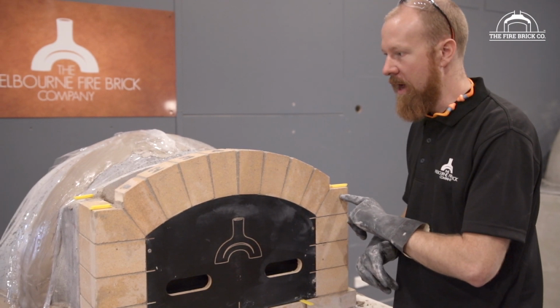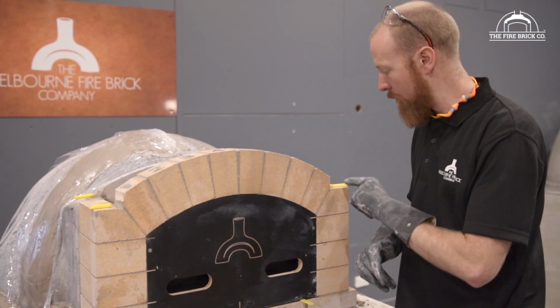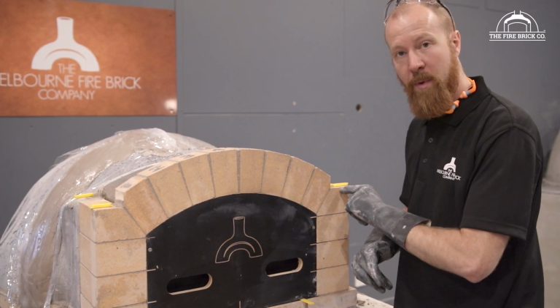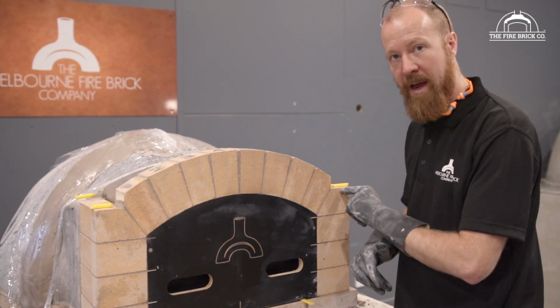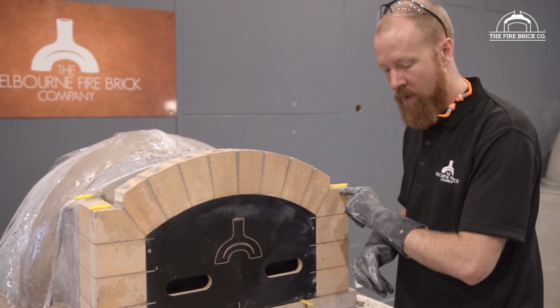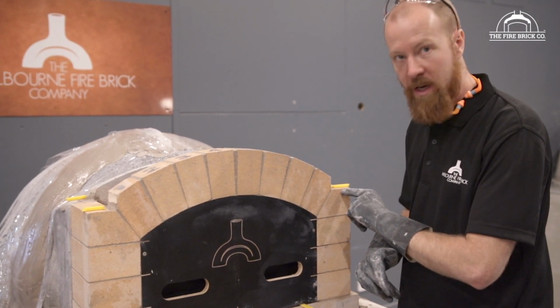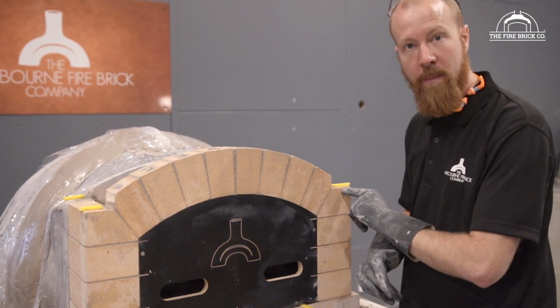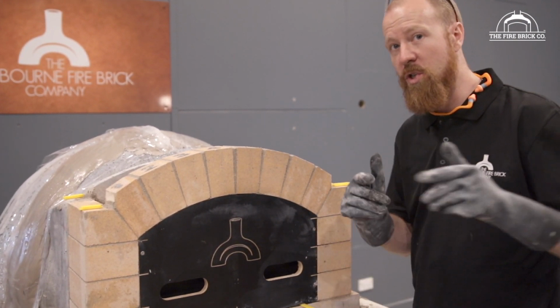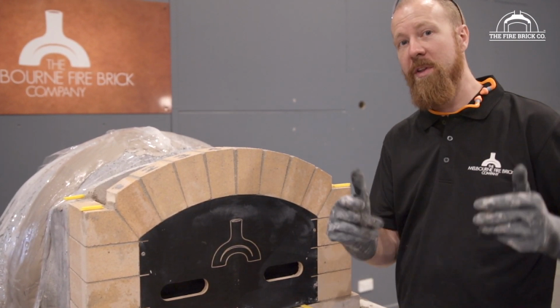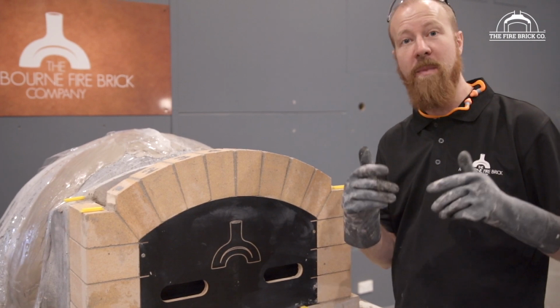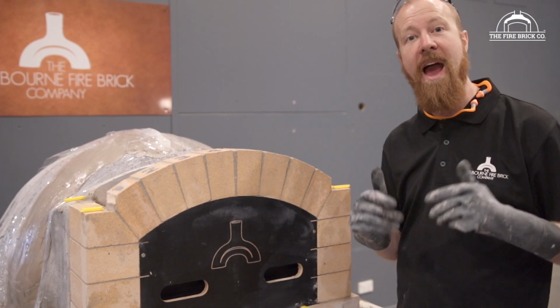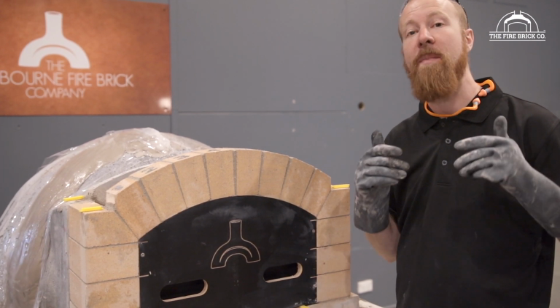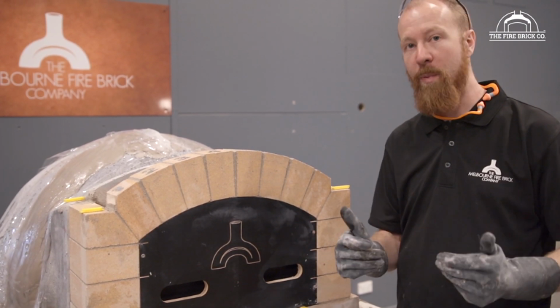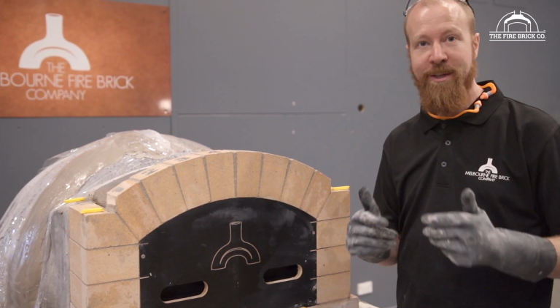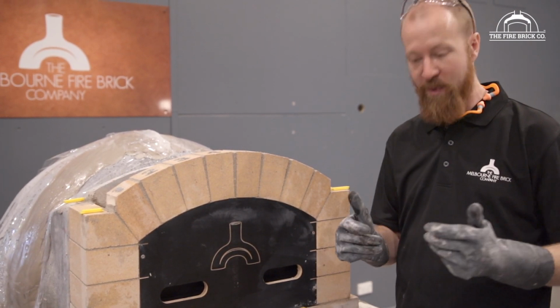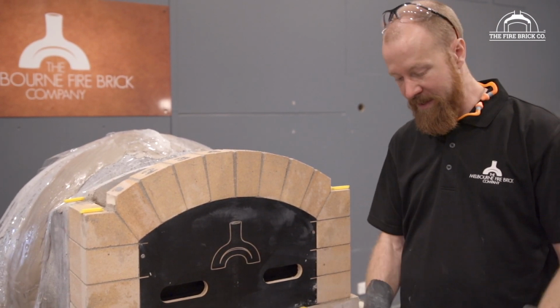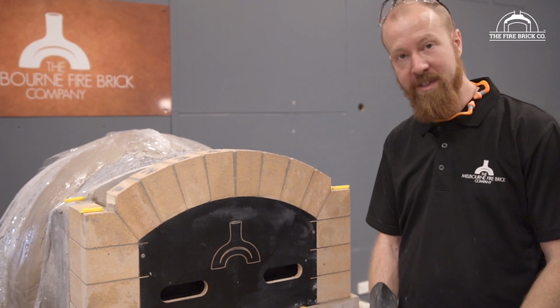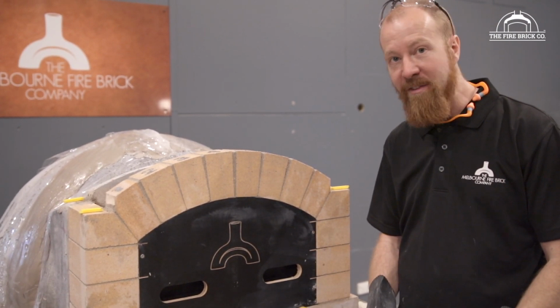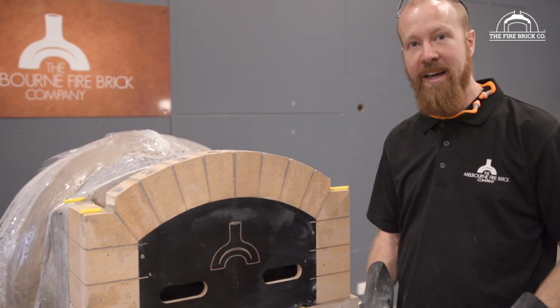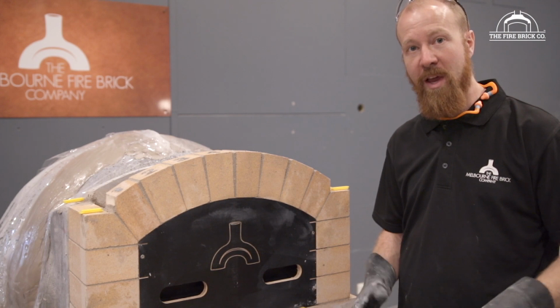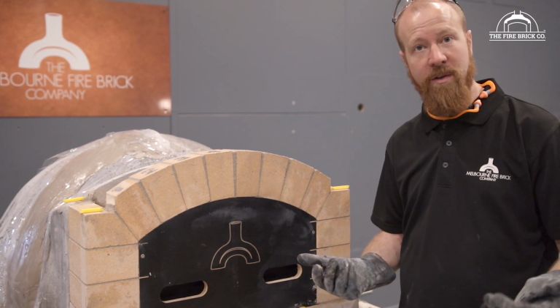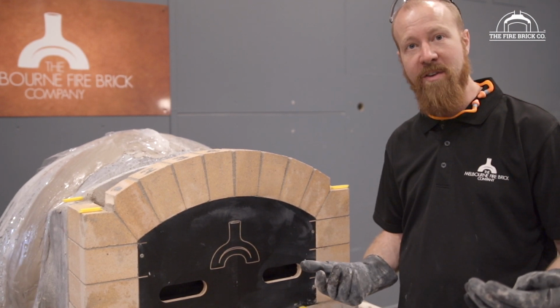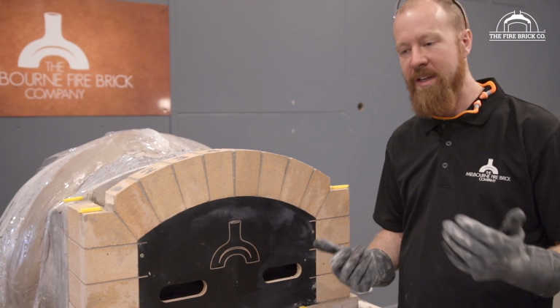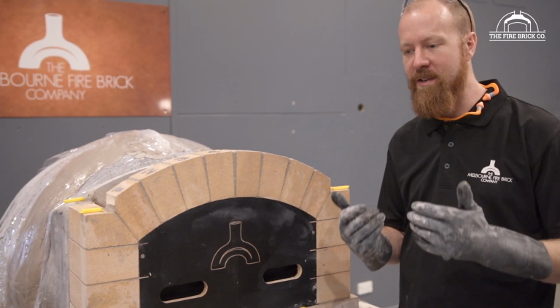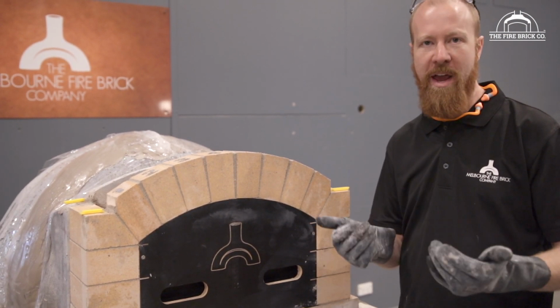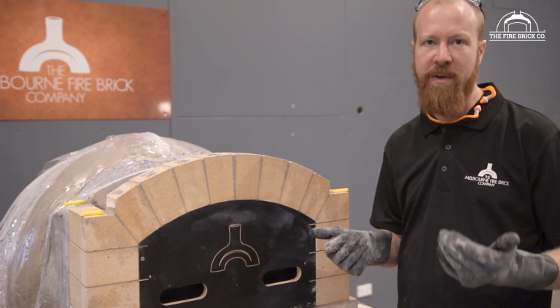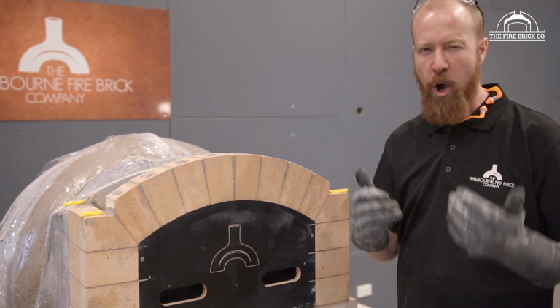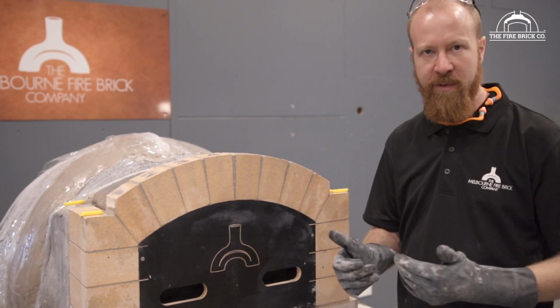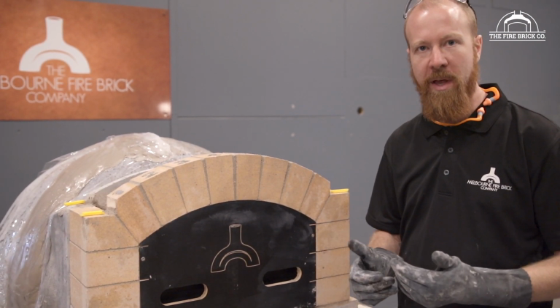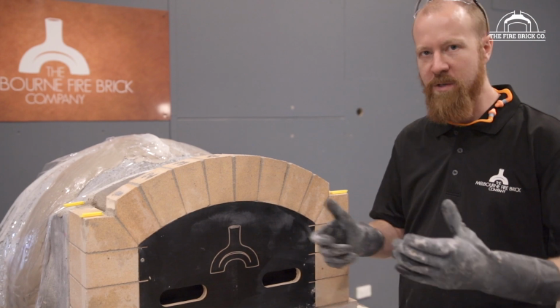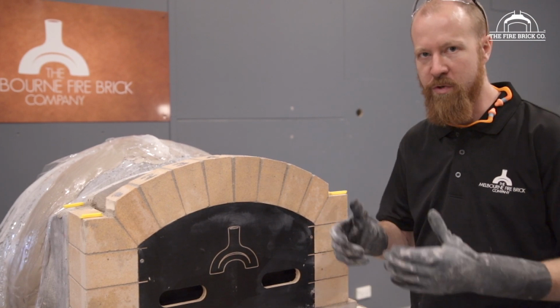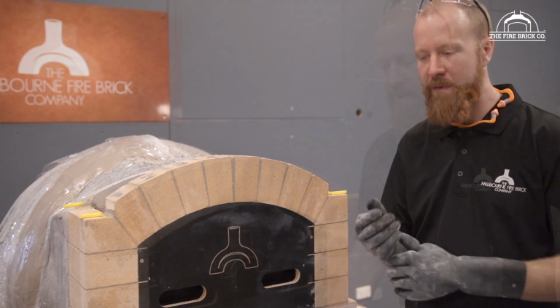That will be set by these packers. This is a job where you really want to have some help. The flue gallery is quite a heavy object and you really want to have someone help you lift it into place, because it gives you a lot more control over it.